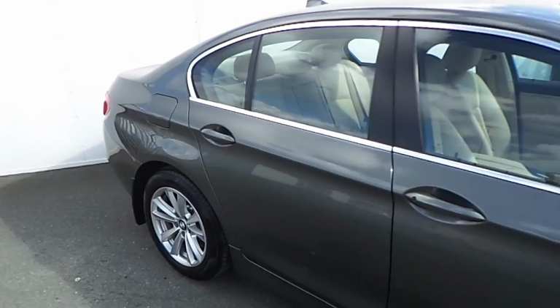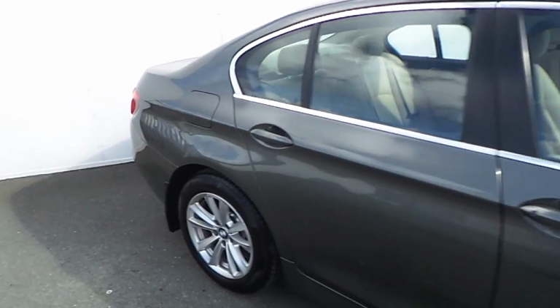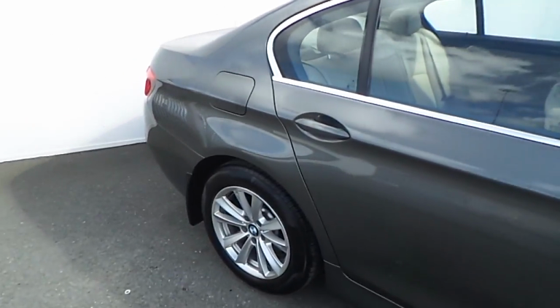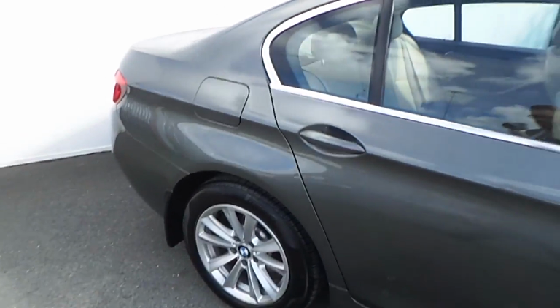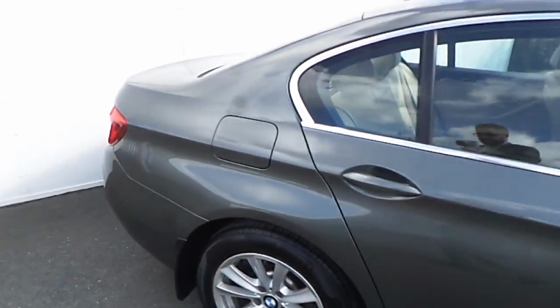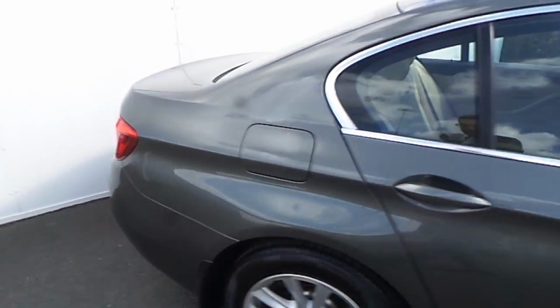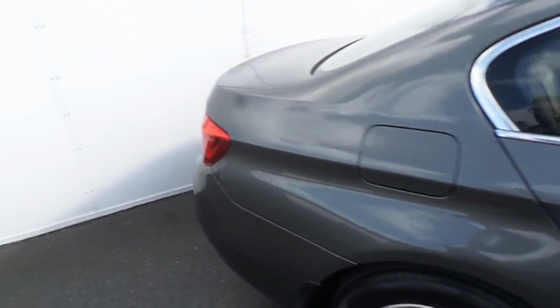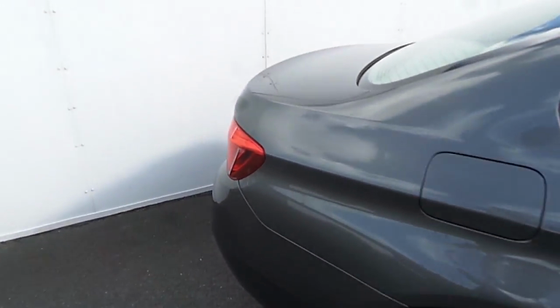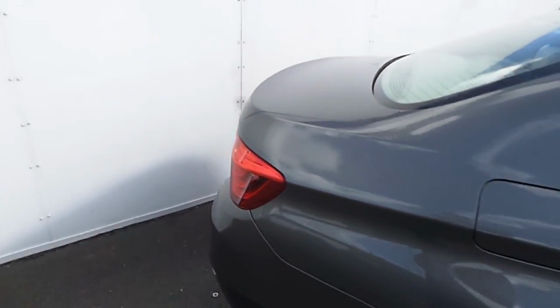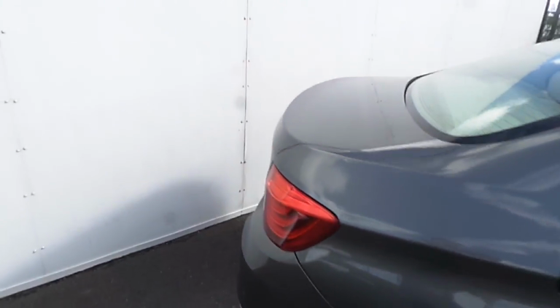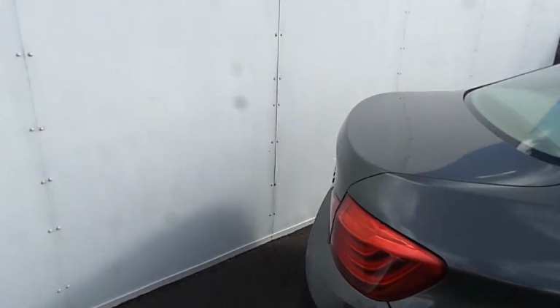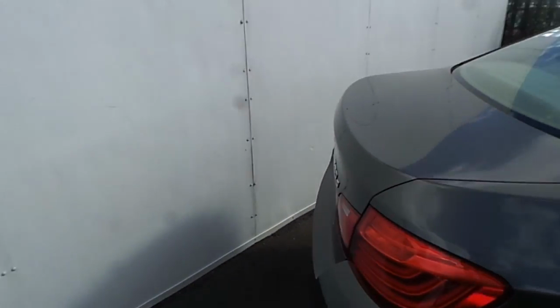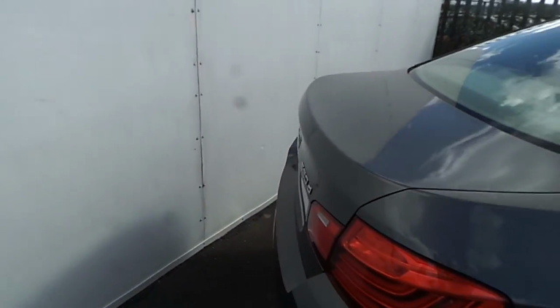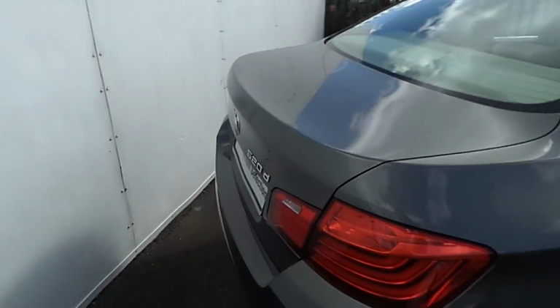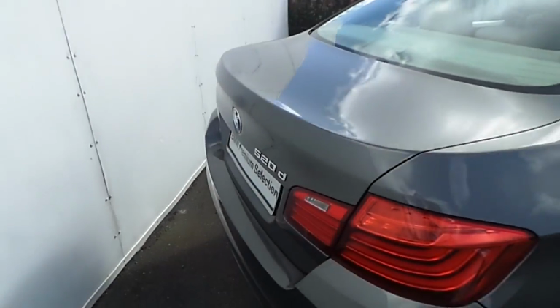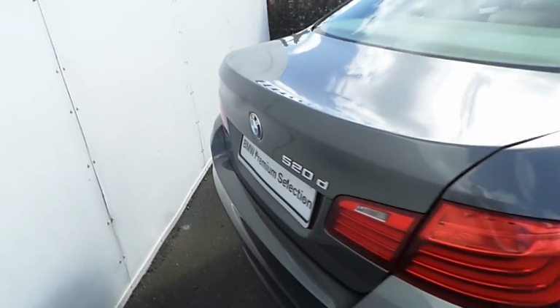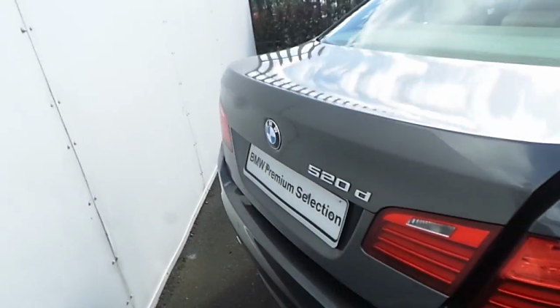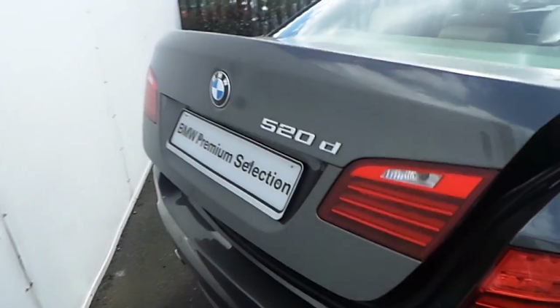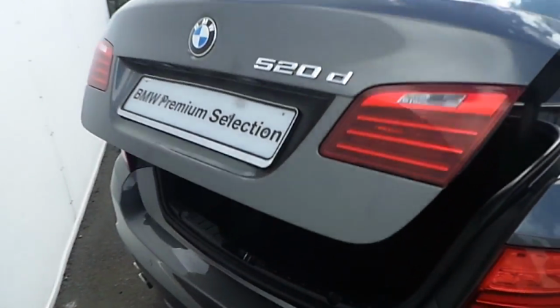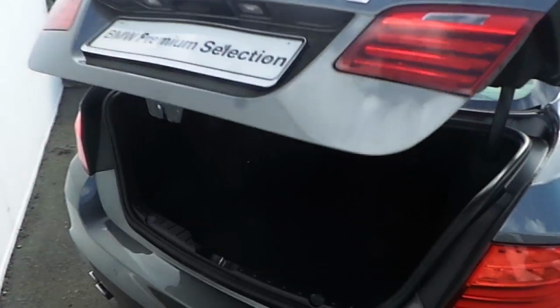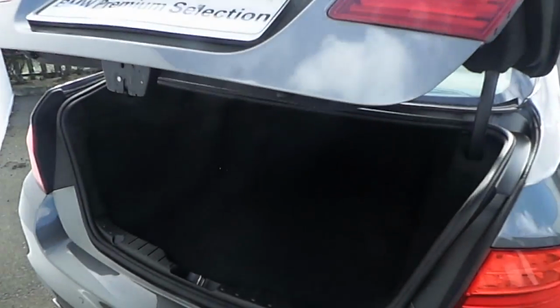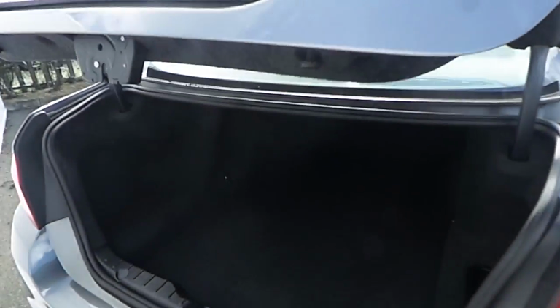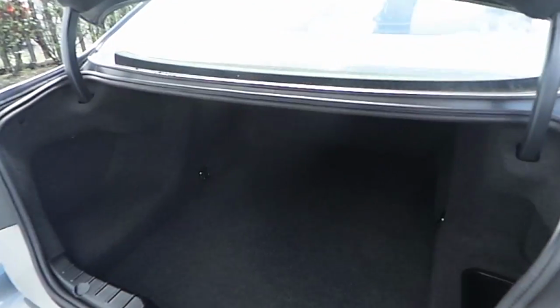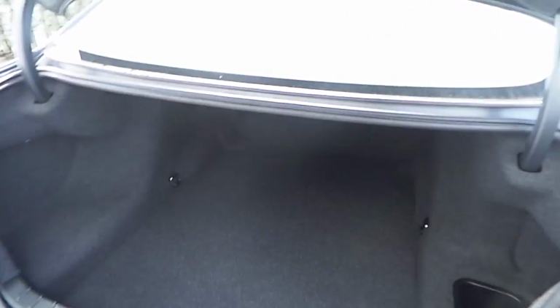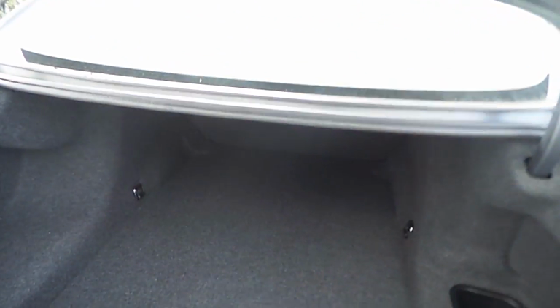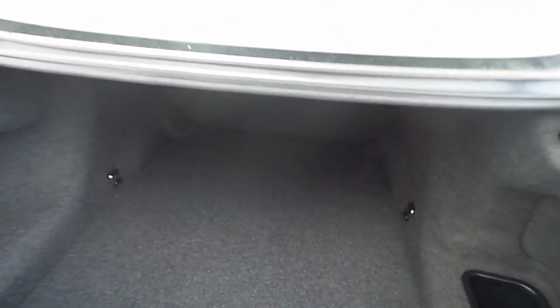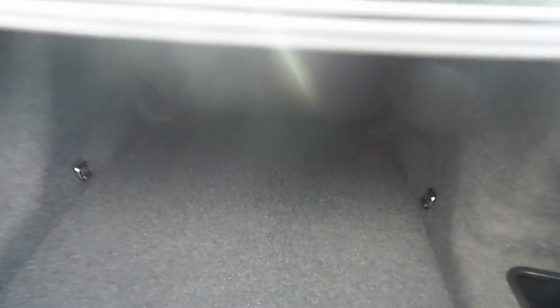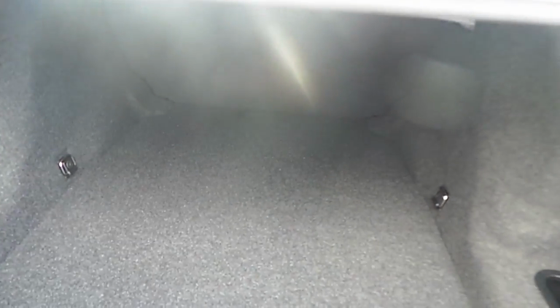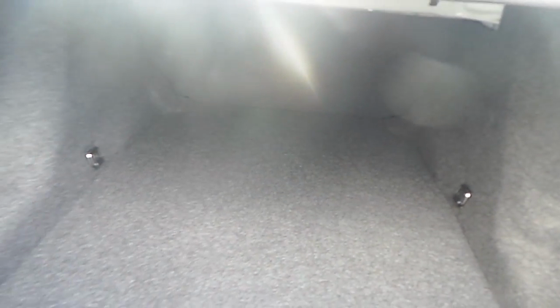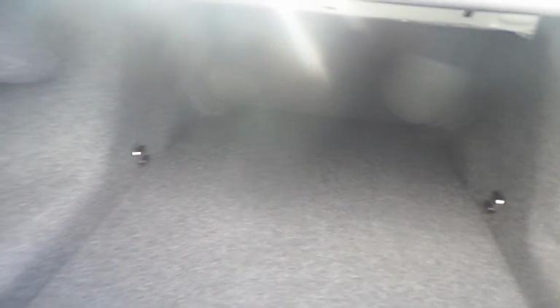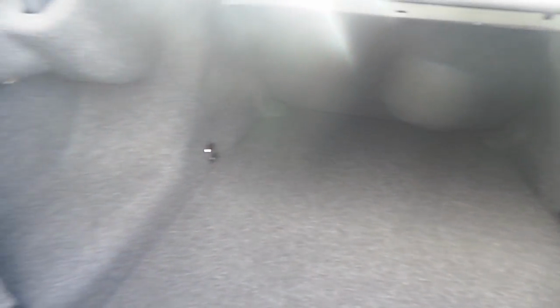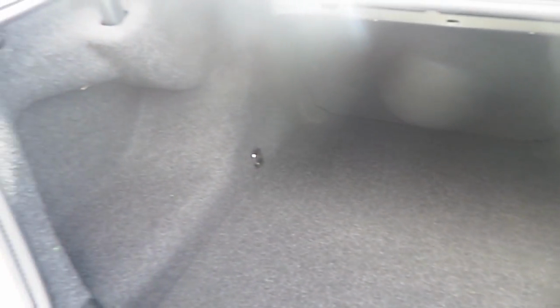As we move towards the back, we can see that by touch of a button the automatic boot function opens up to reveal a very generous and spacious boot space.